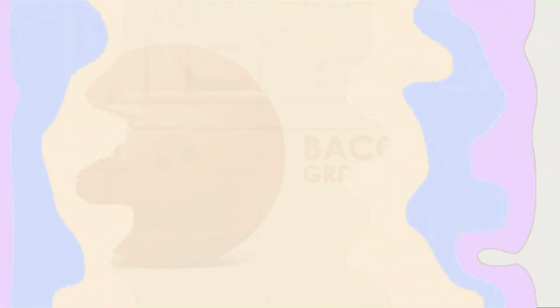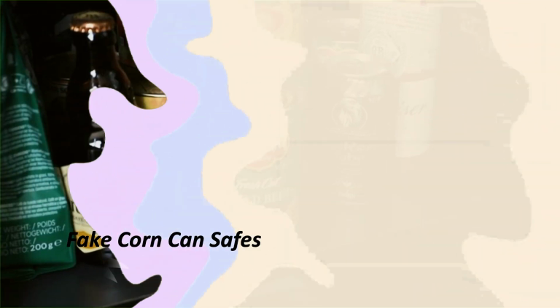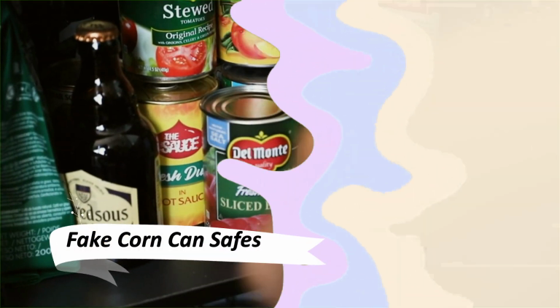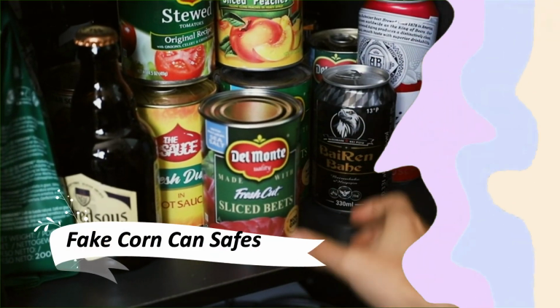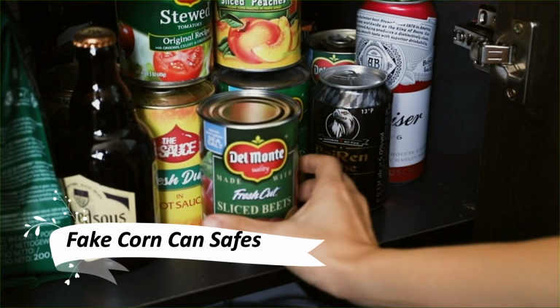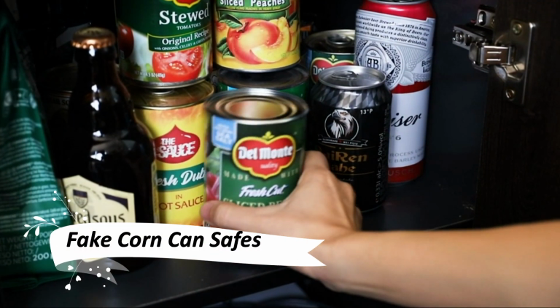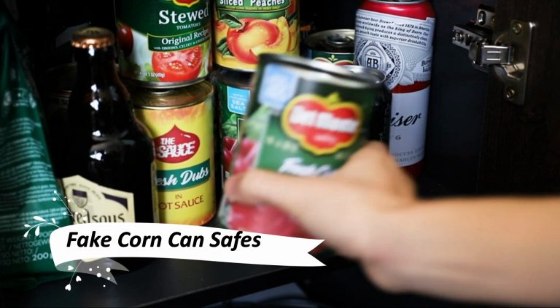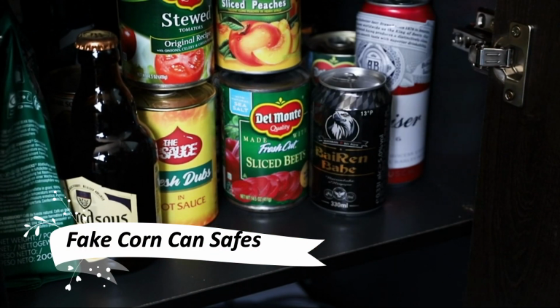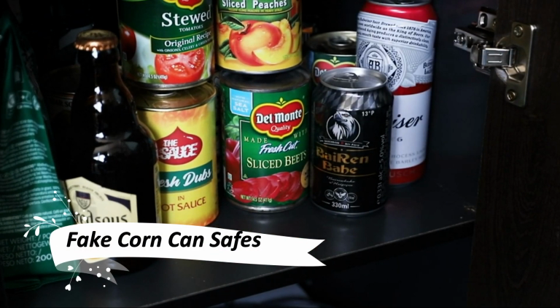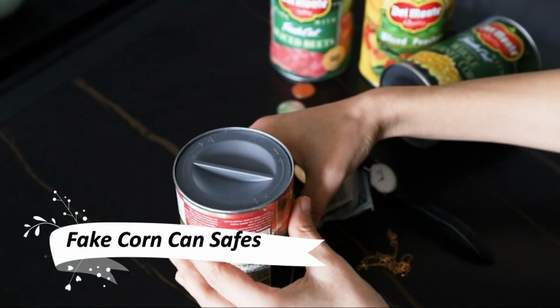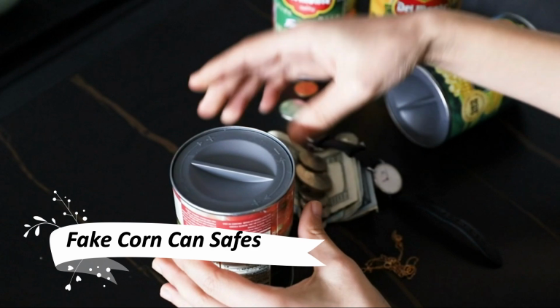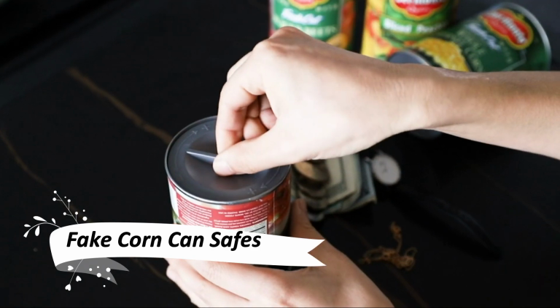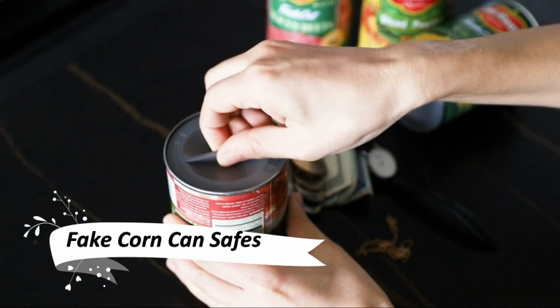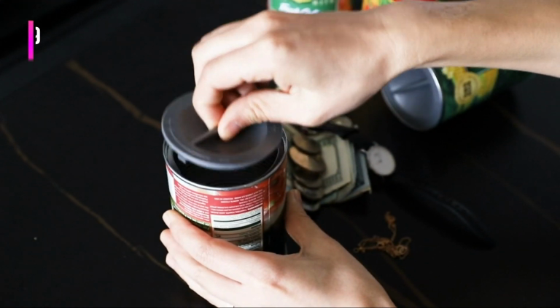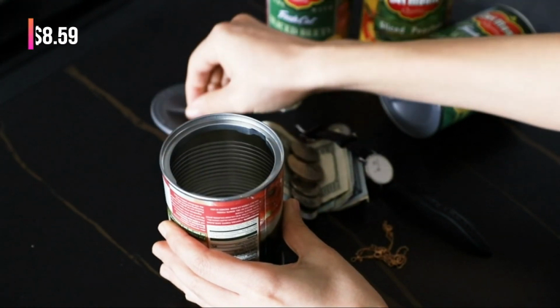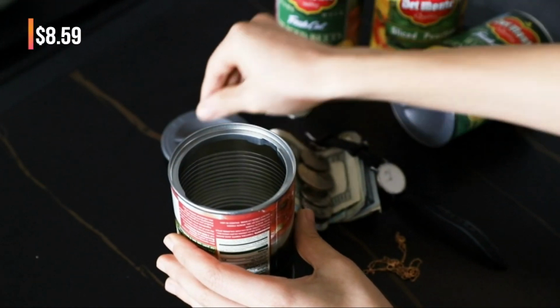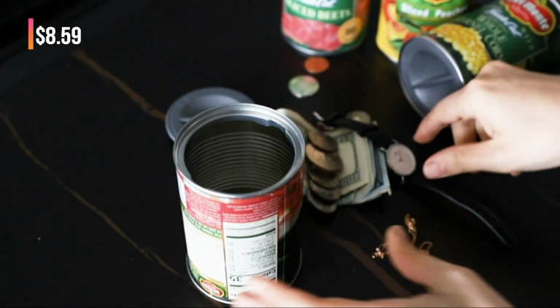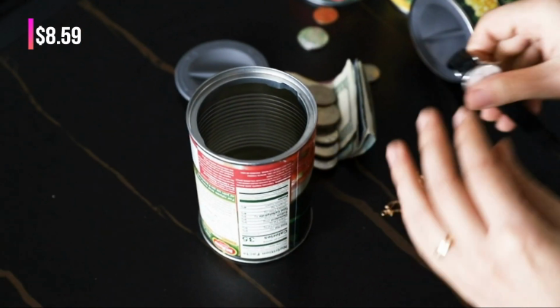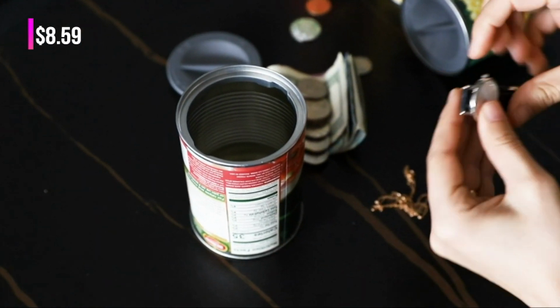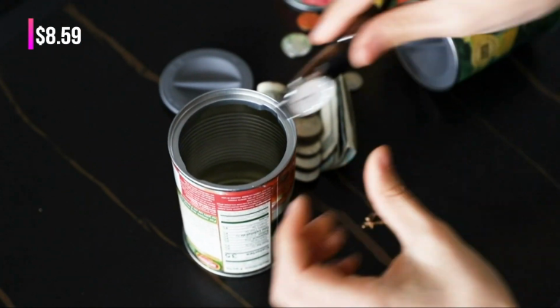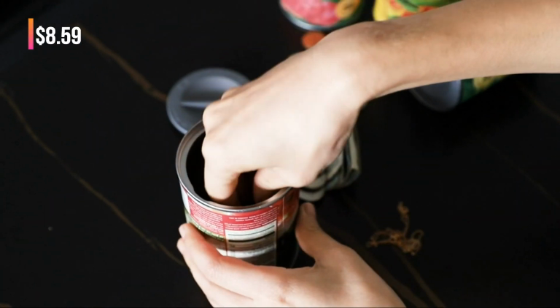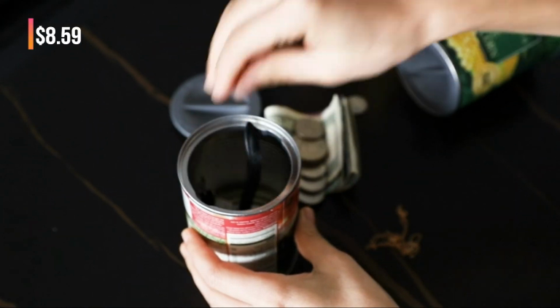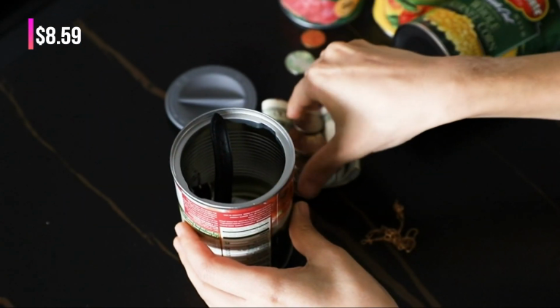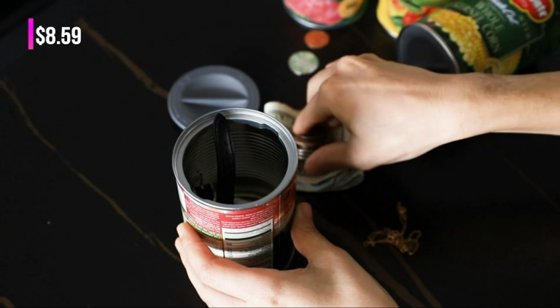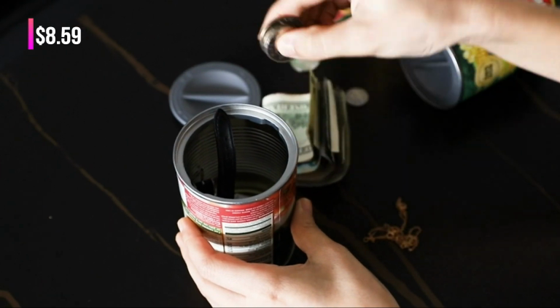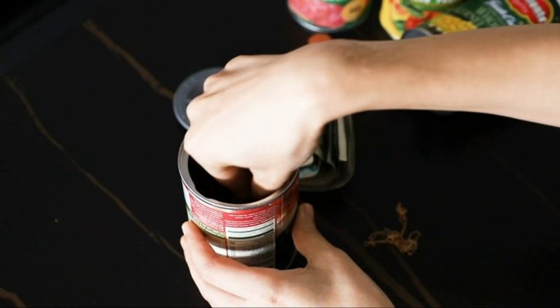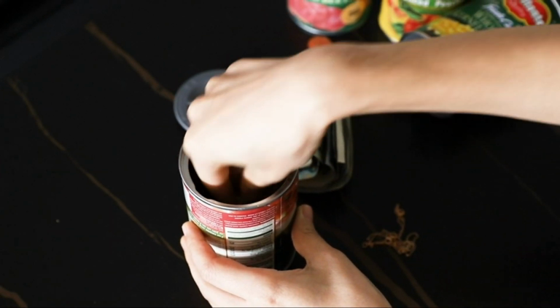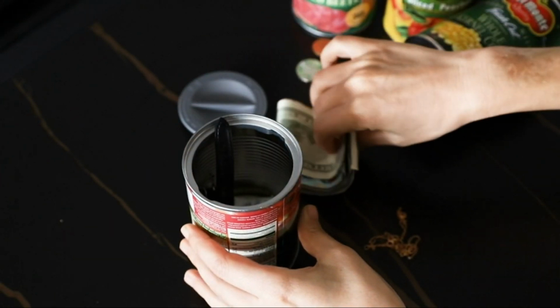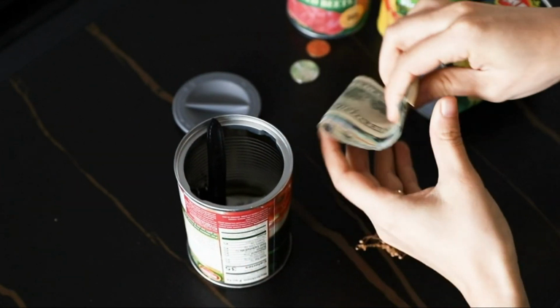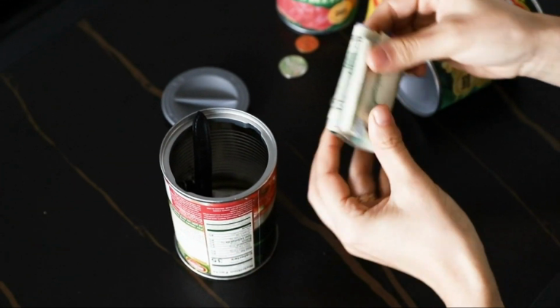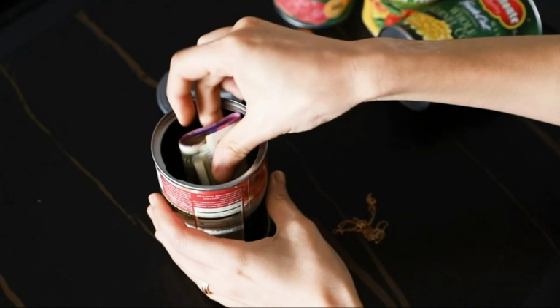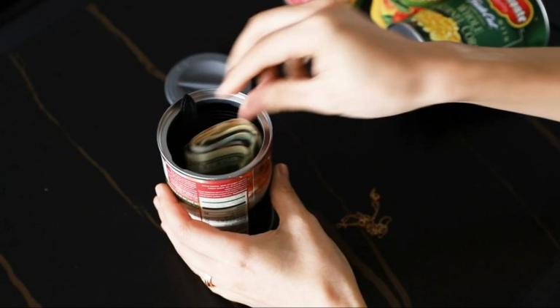Talk about hiding things in plain sight. These fake whole-kernel corn can safes are perfect for keeping valuables safe. They look exactly like the real product because they're manufactured from a new, original whole-kernel corn container.